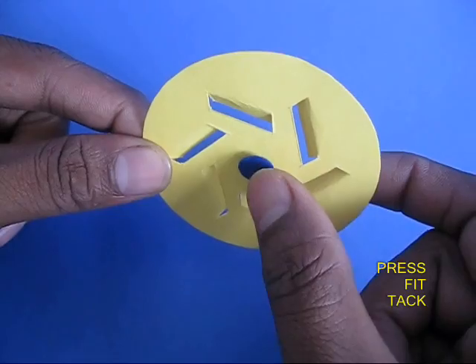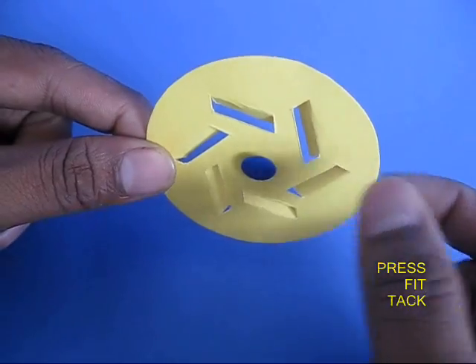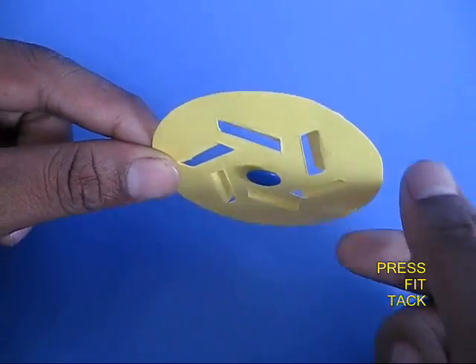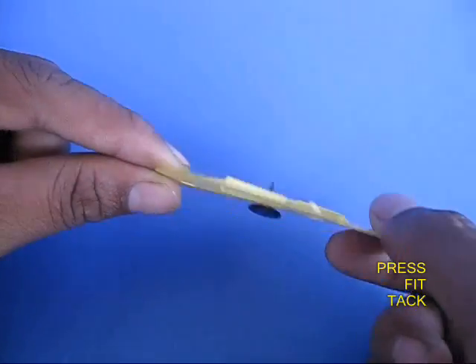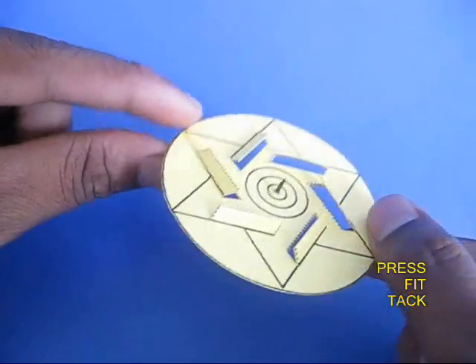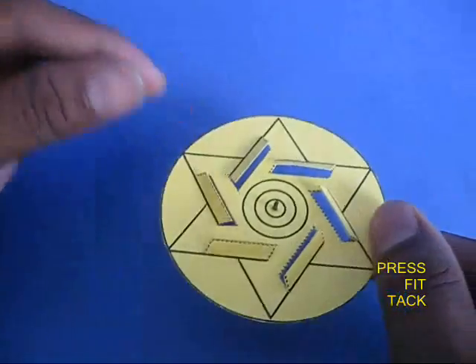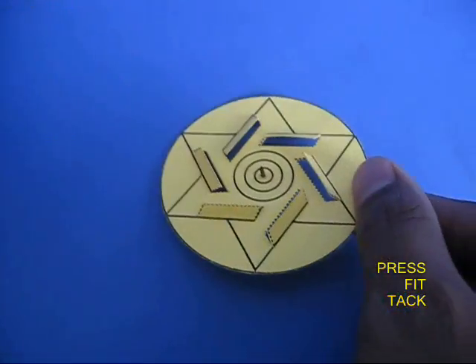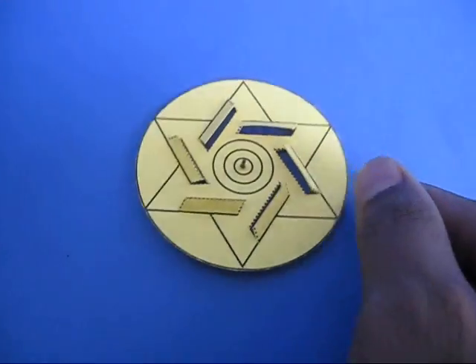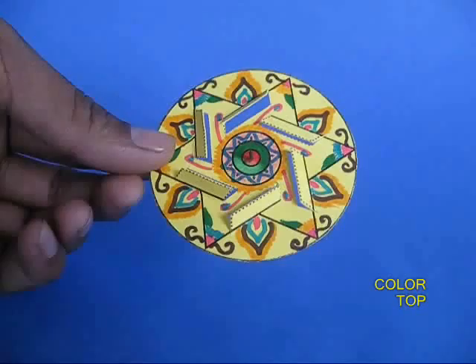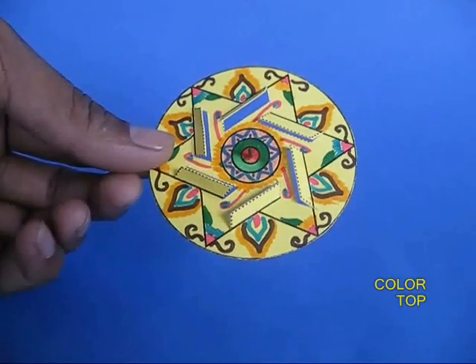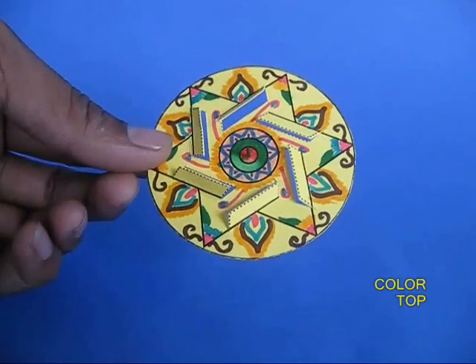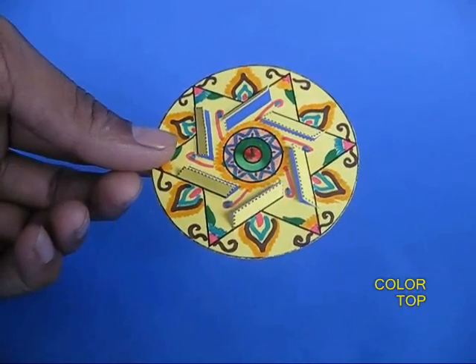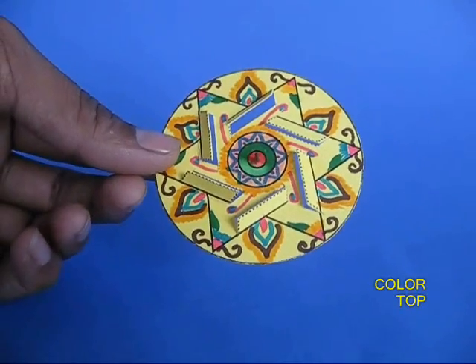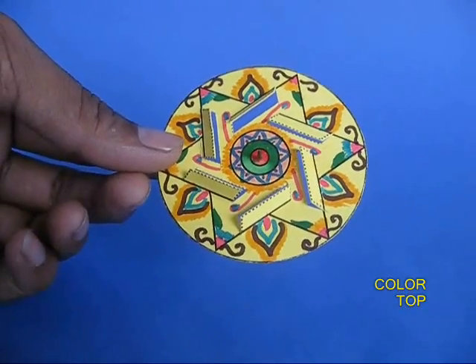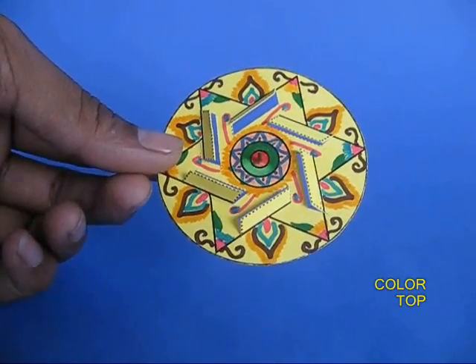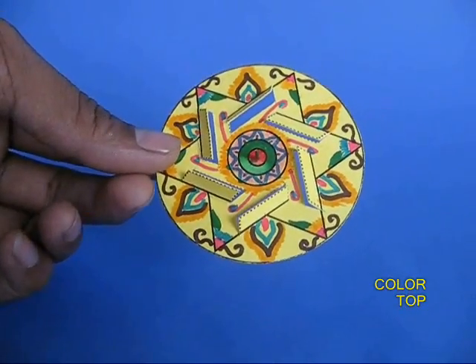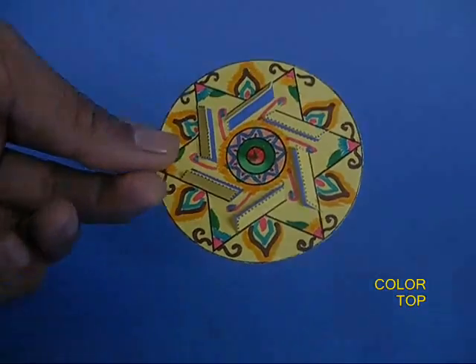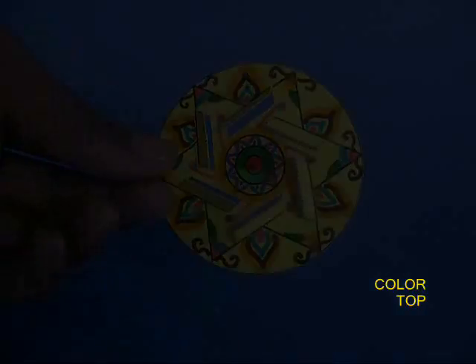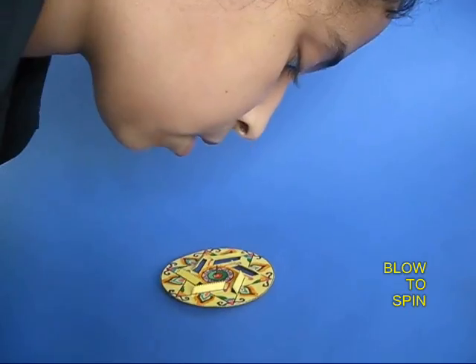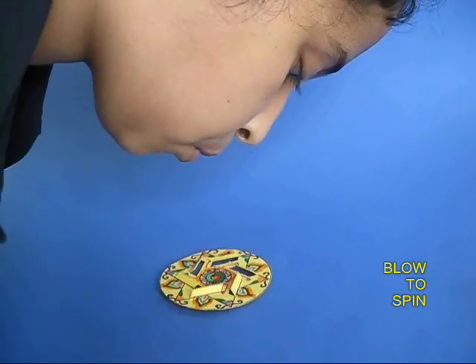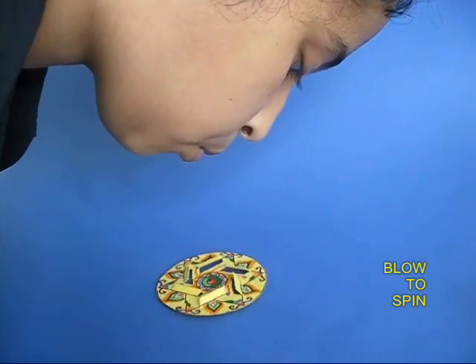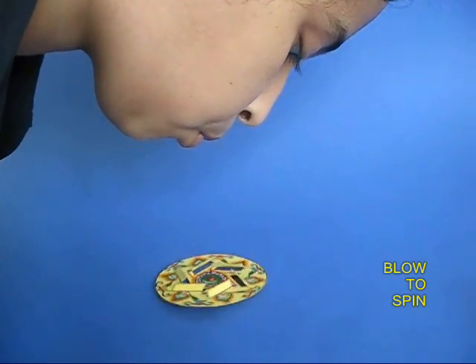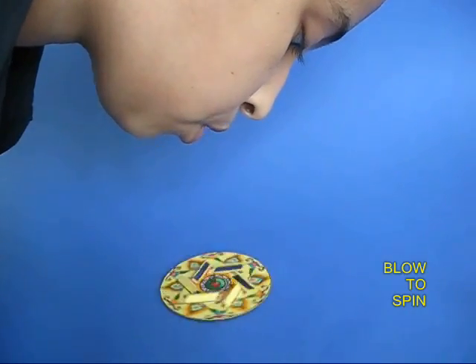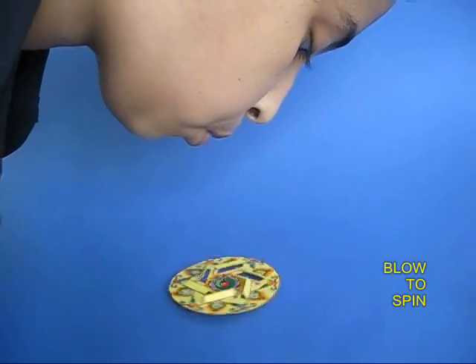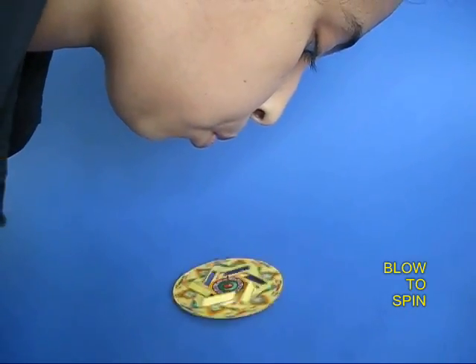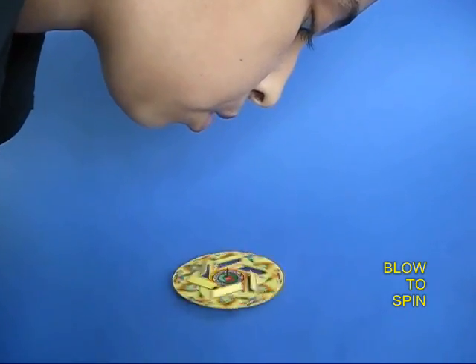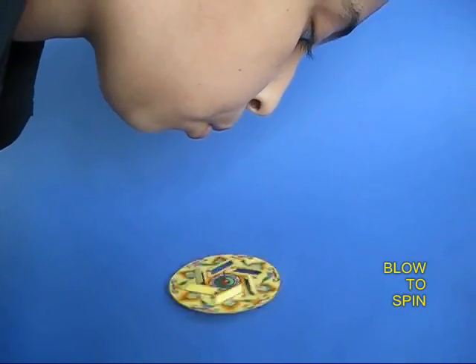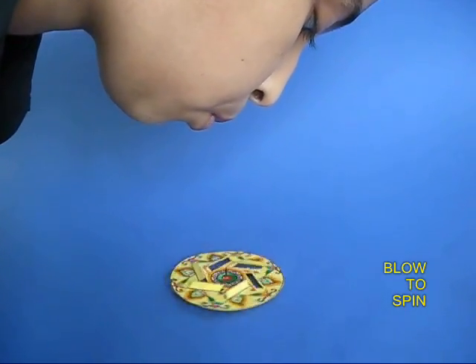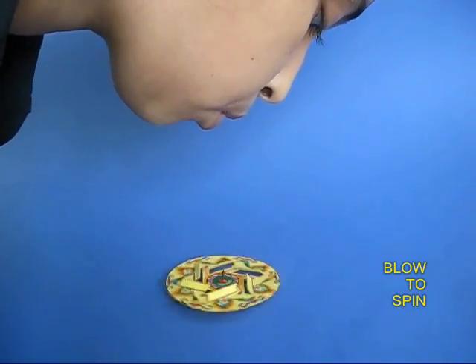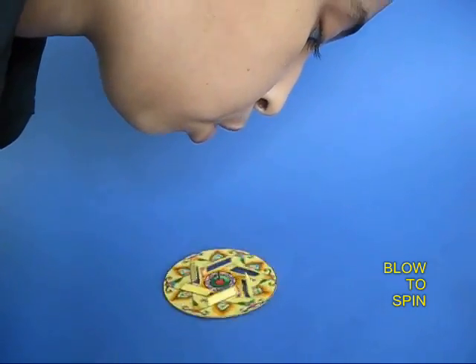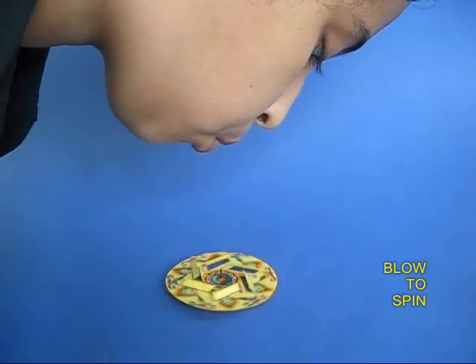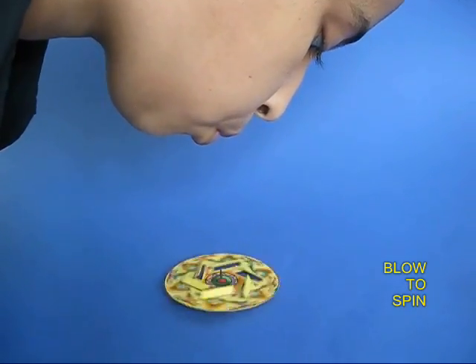Apply some glue to adhere it in place. The thumbtack would be the pivot. Now color your top well and just blow from your mouth to make the top spin.